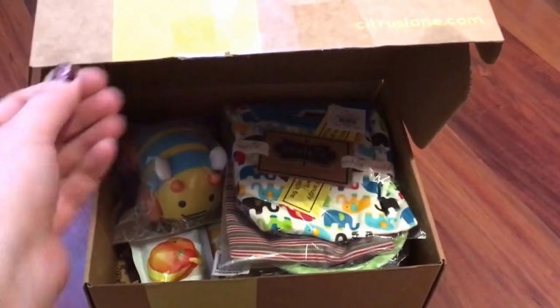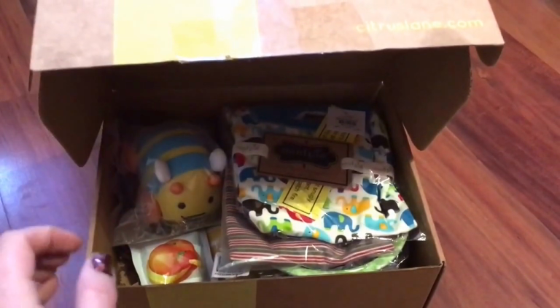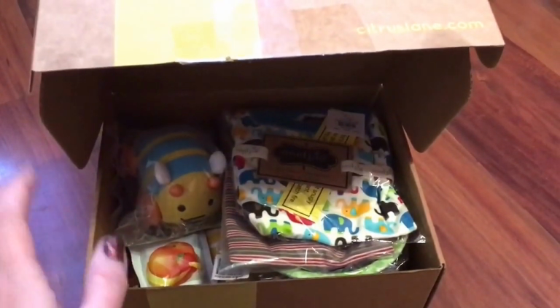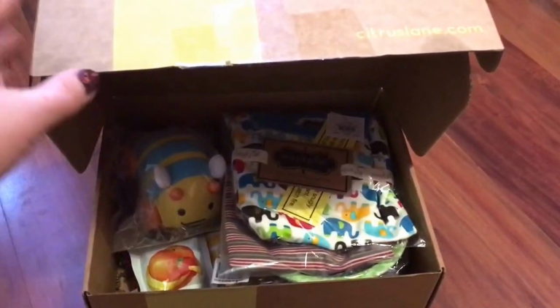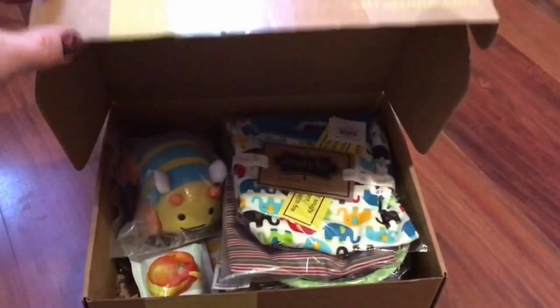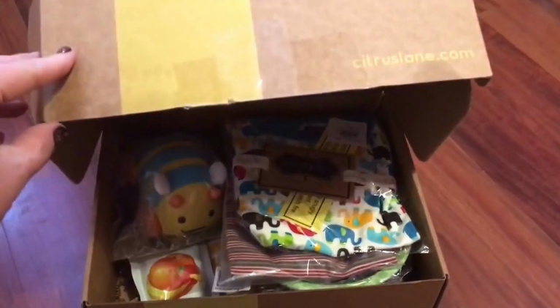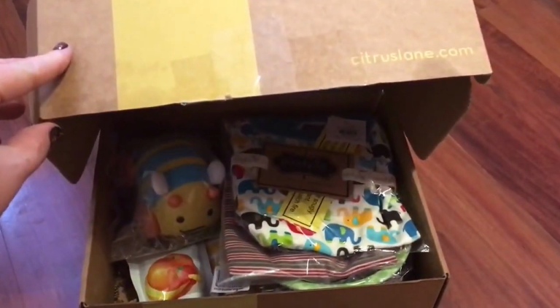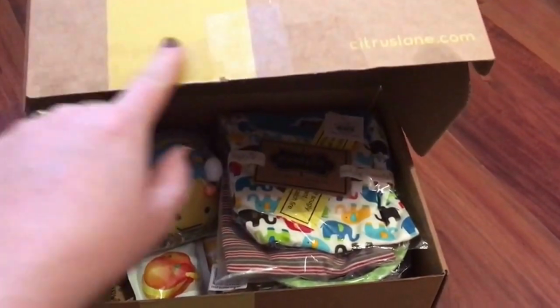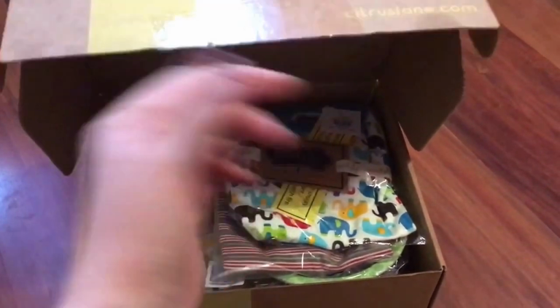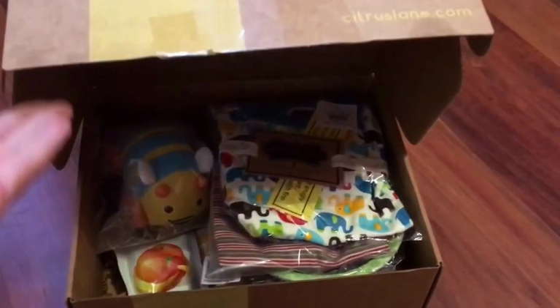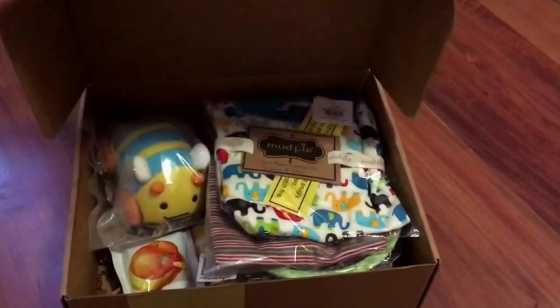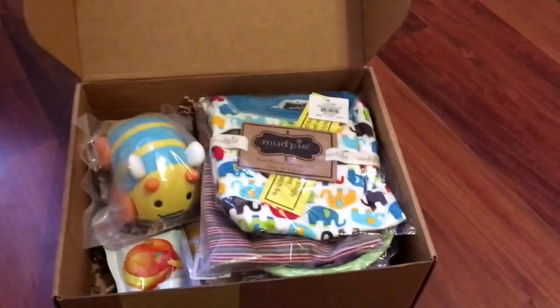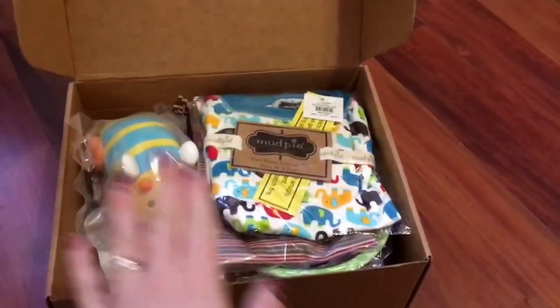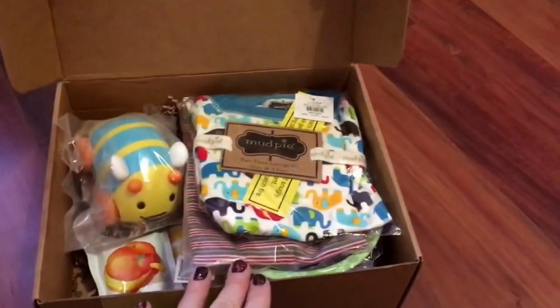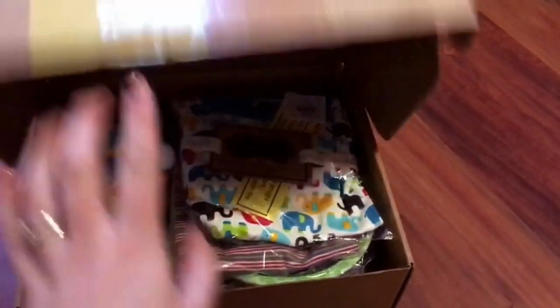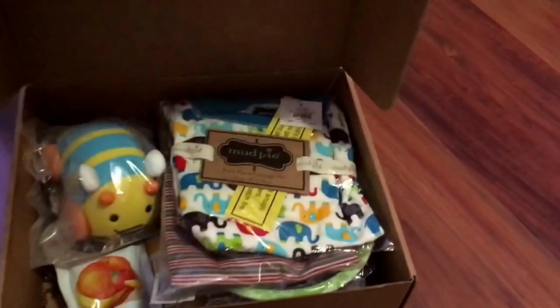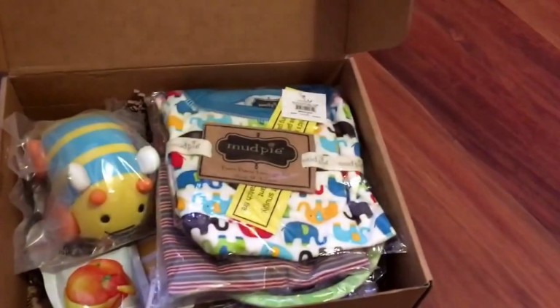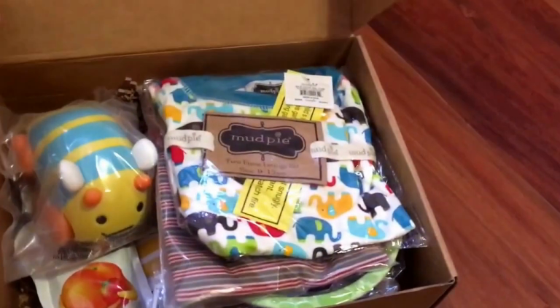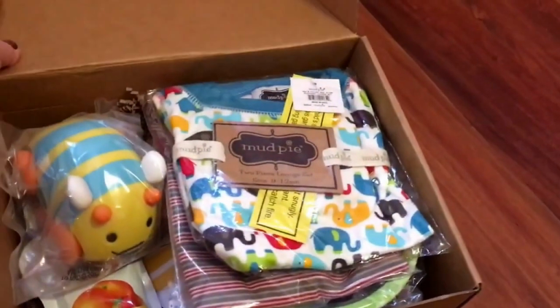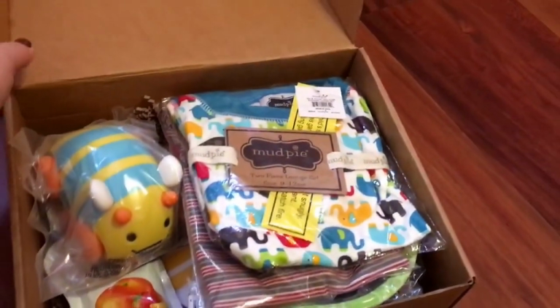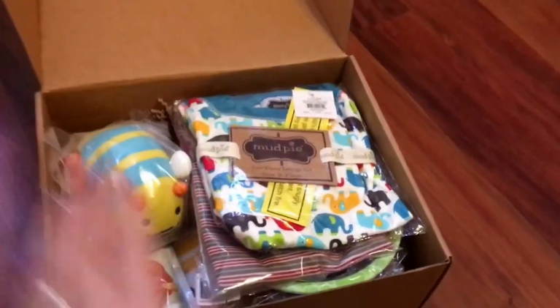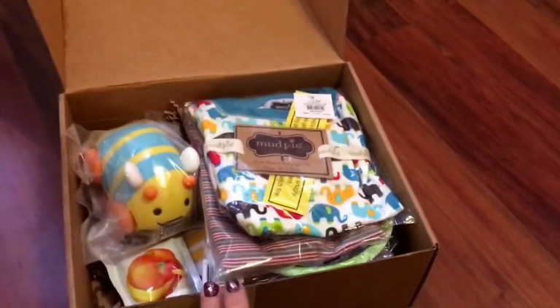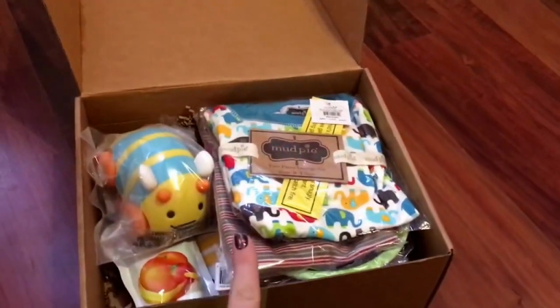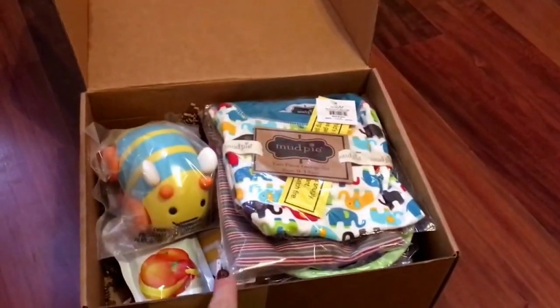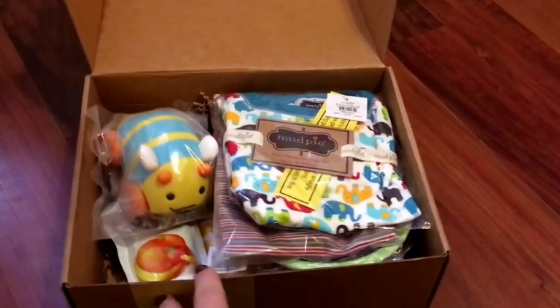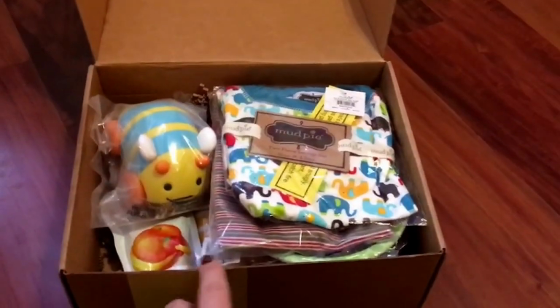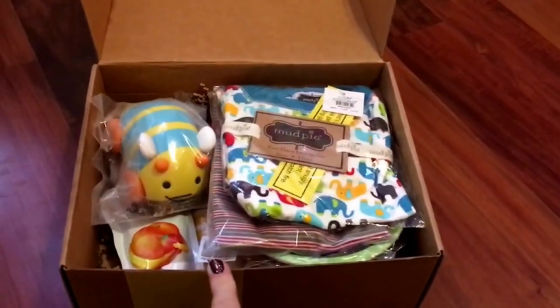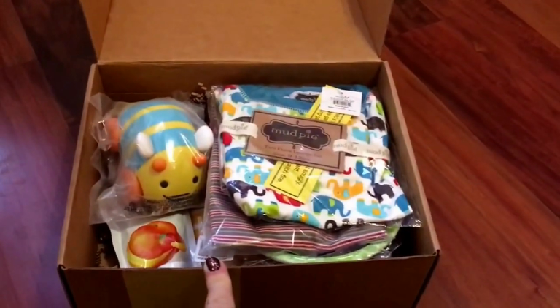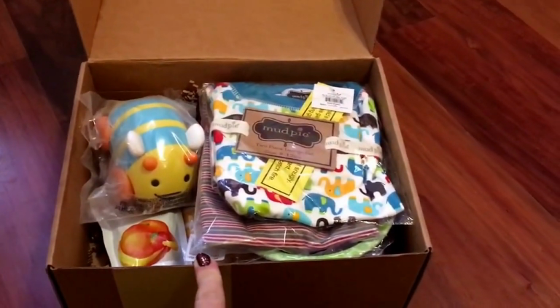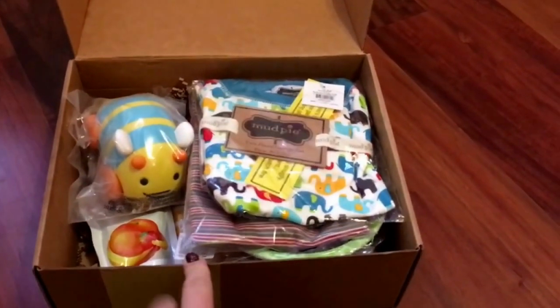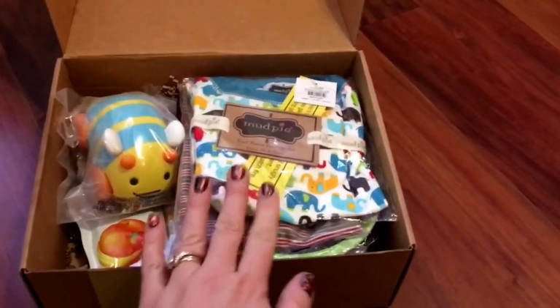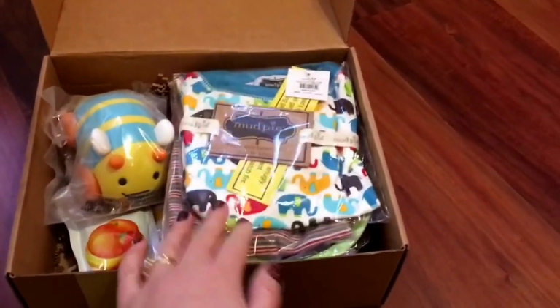So this is the box — just the normal Citrus Lane box. This is the first box I have received where I've gotten clothing articles, so I'm really excited about these pieces.